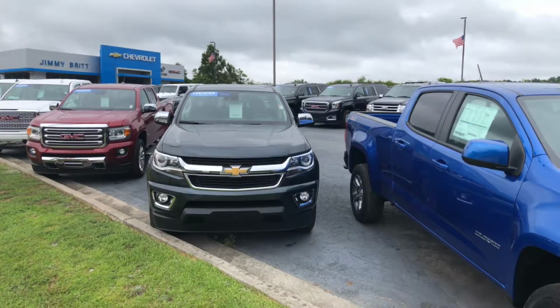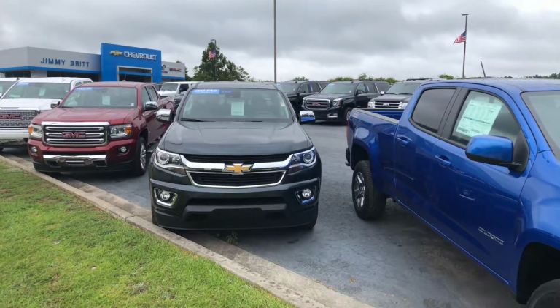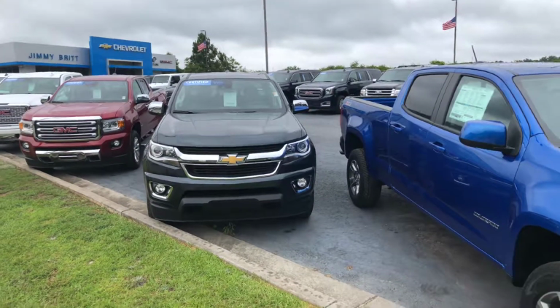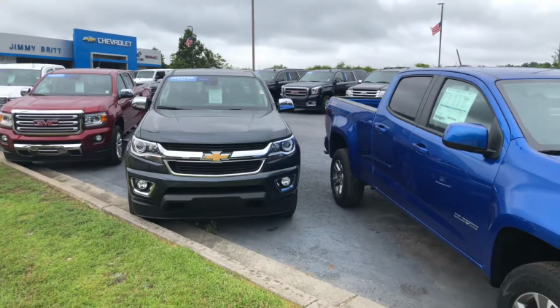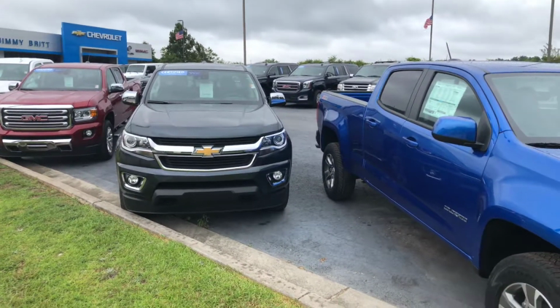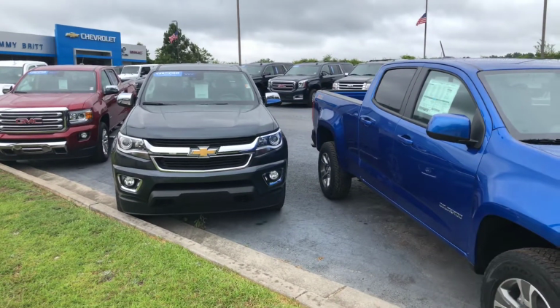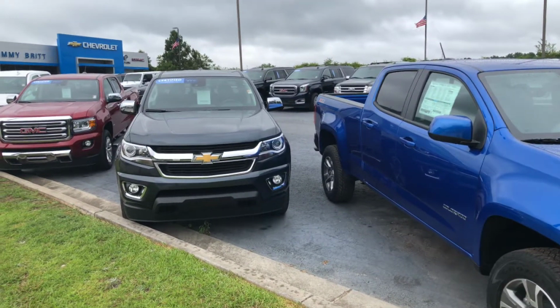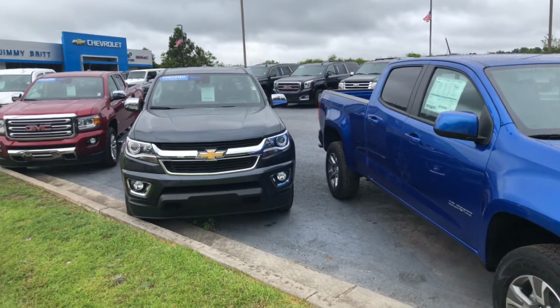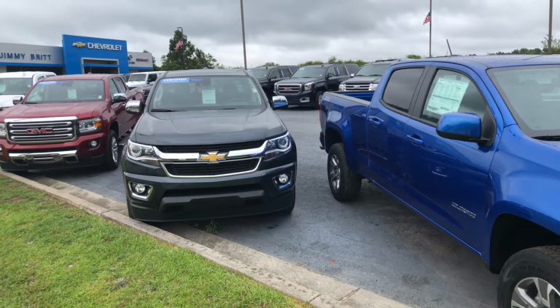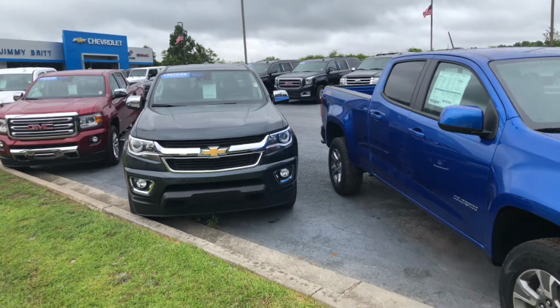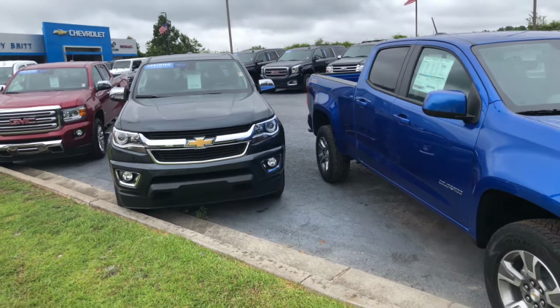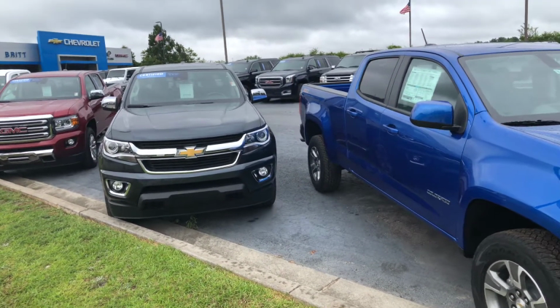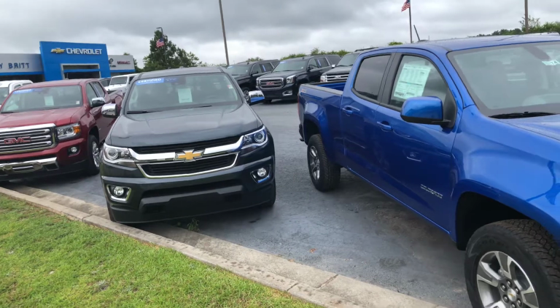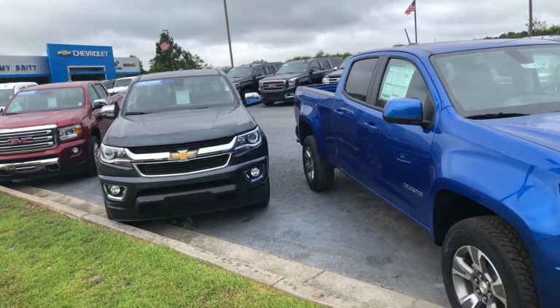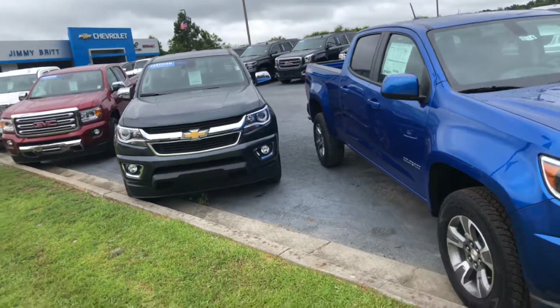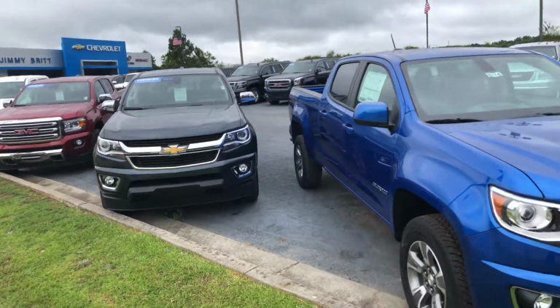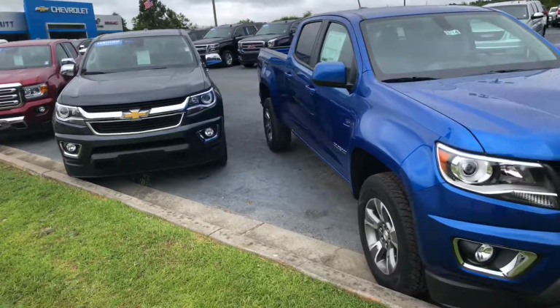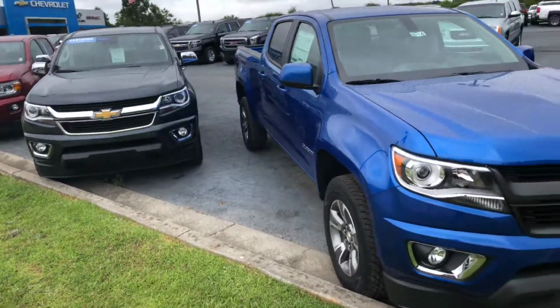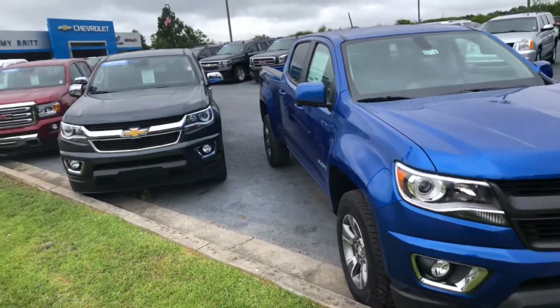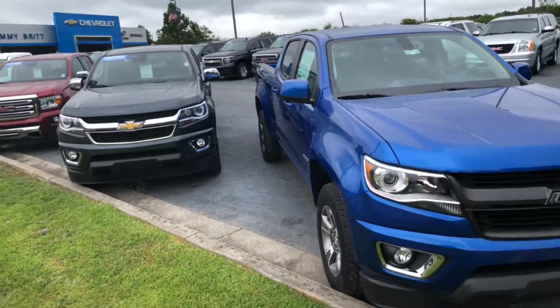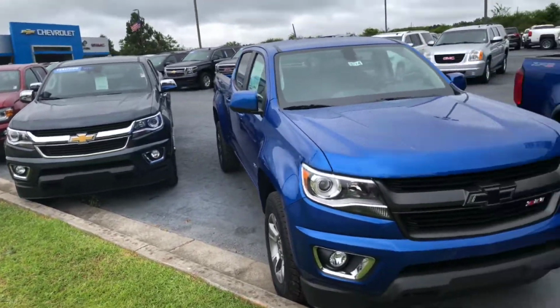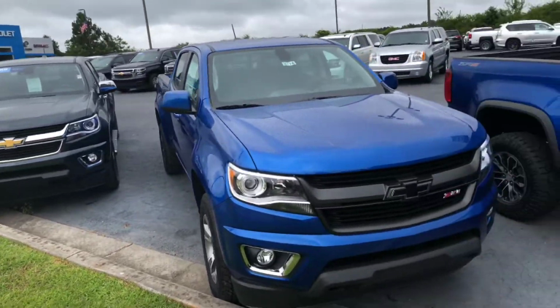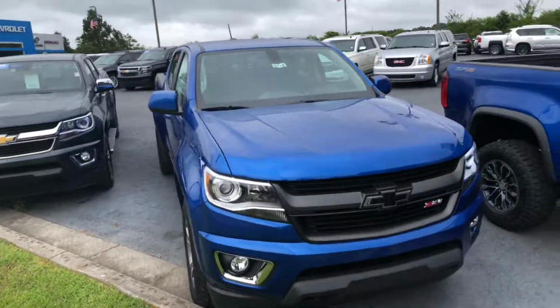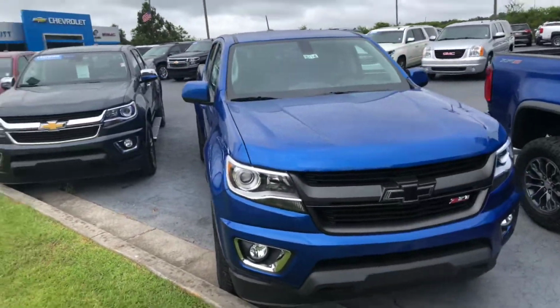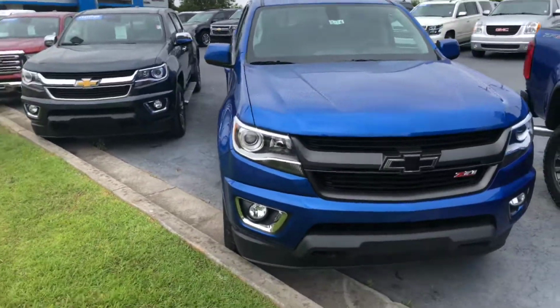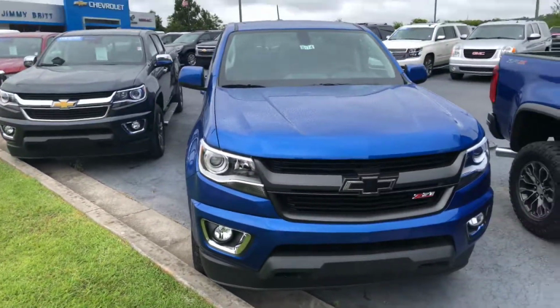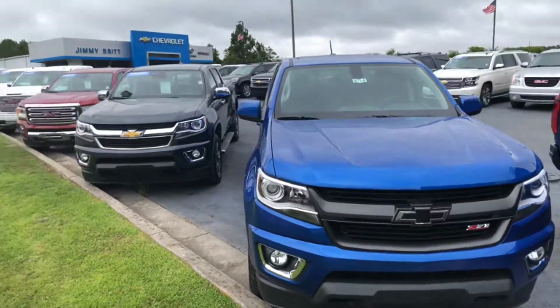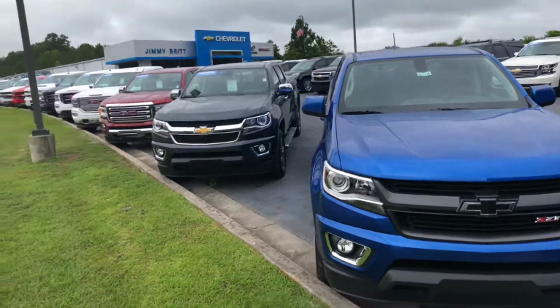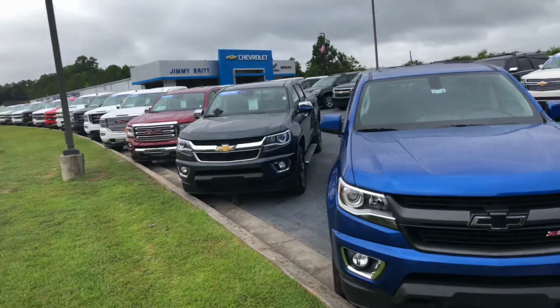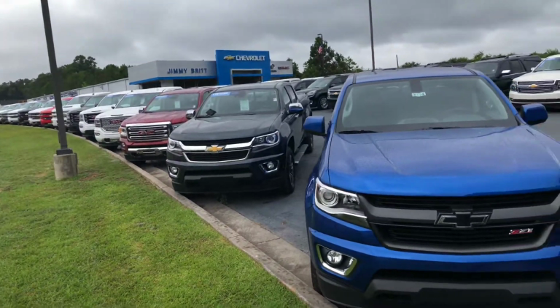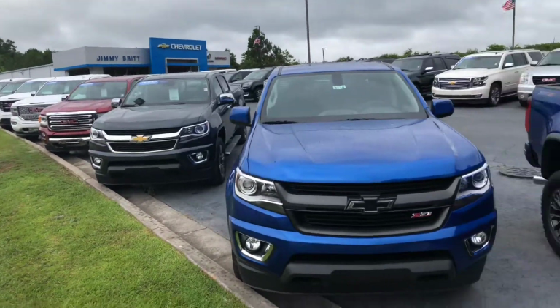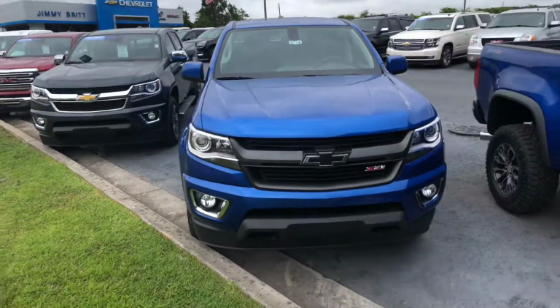Hey Raymond, this is Cy Freeman here at Jimmy Britt Chevrolet. I saw that you inquired about the 2018 Chevy Colorado, so I just wanted to give you a quick look at some of what we have available.